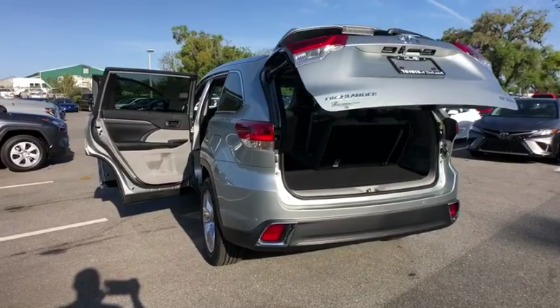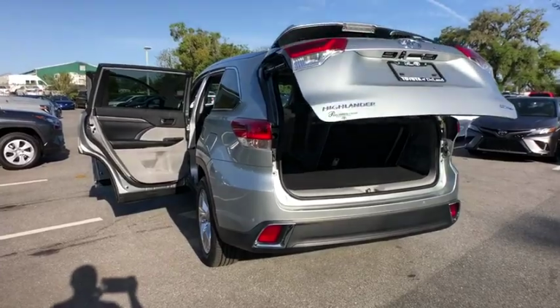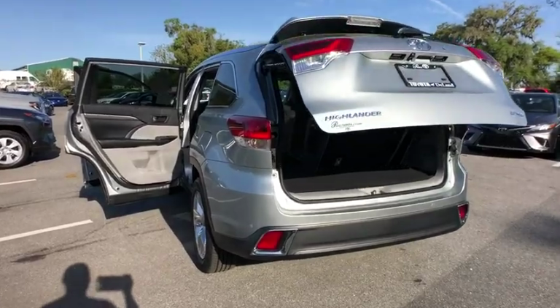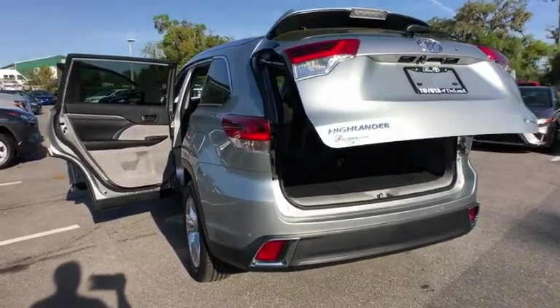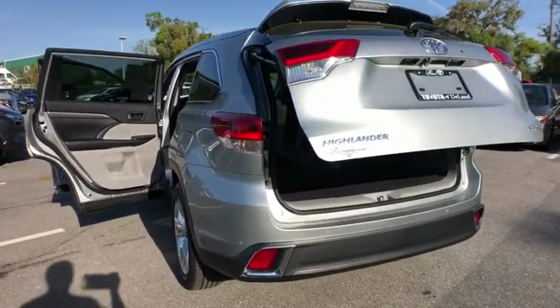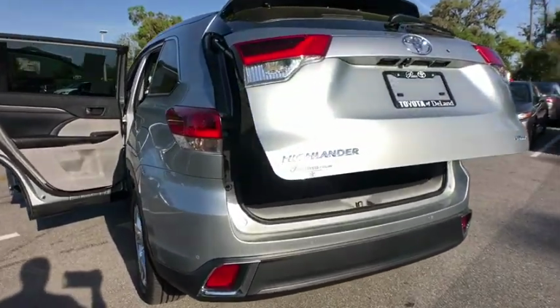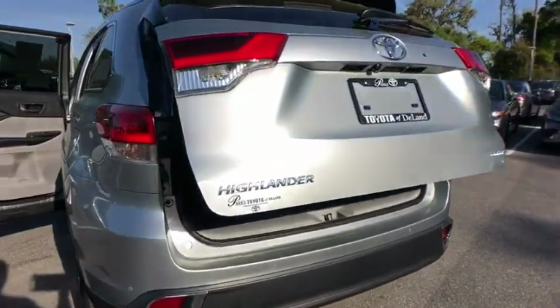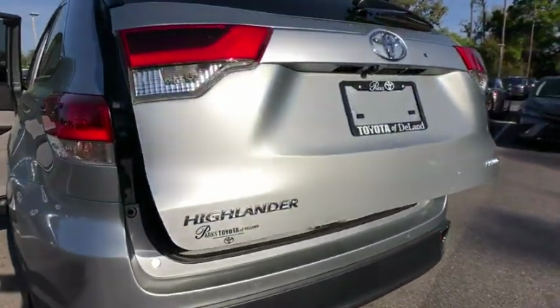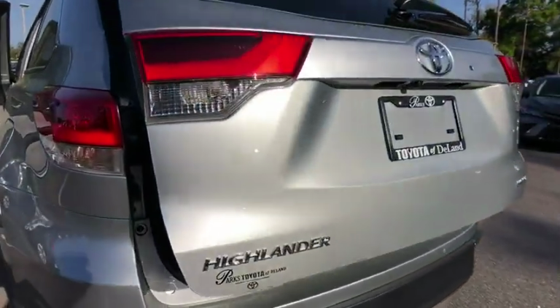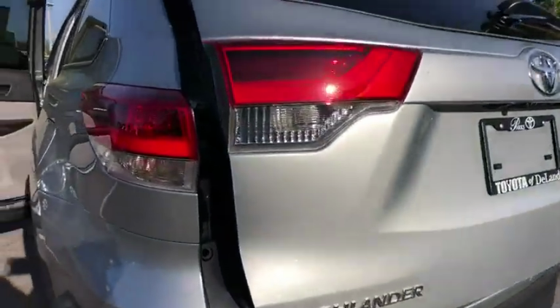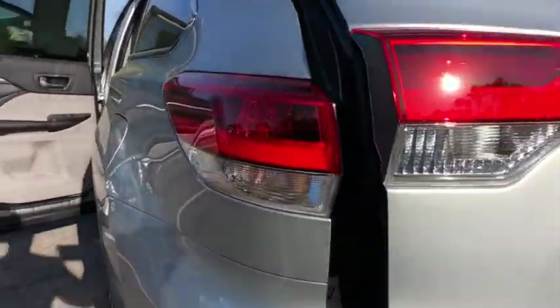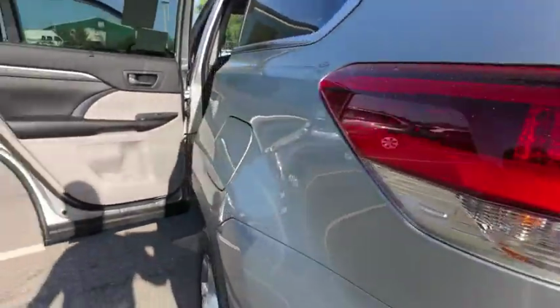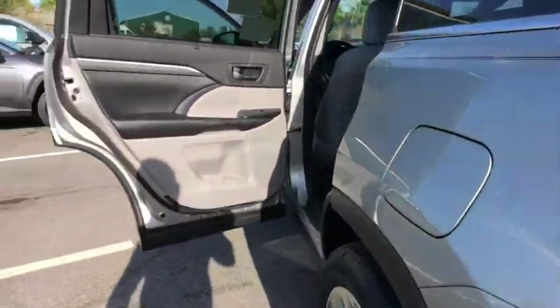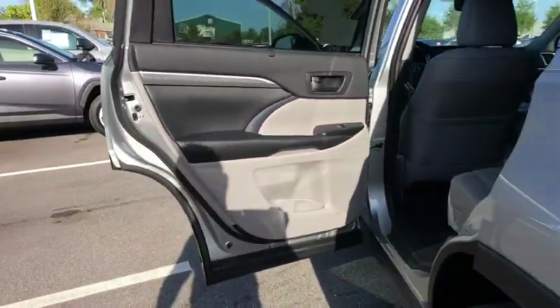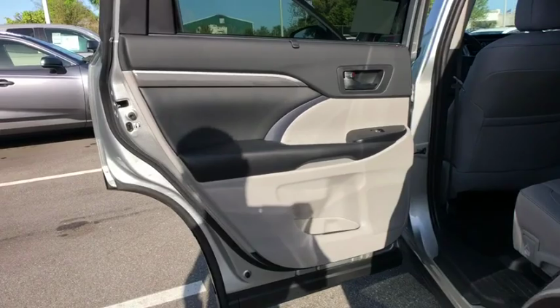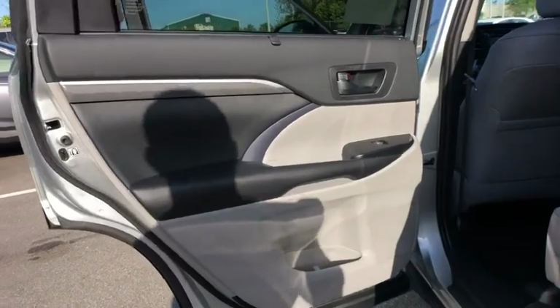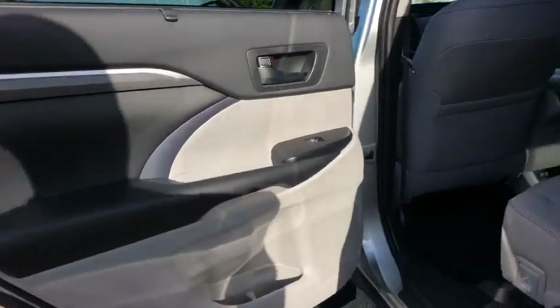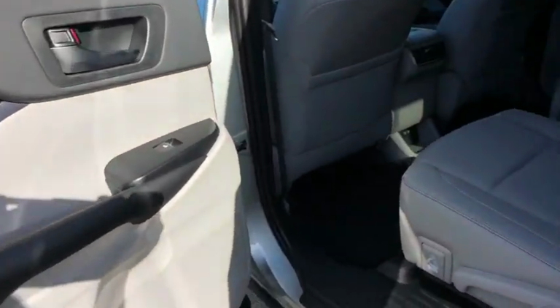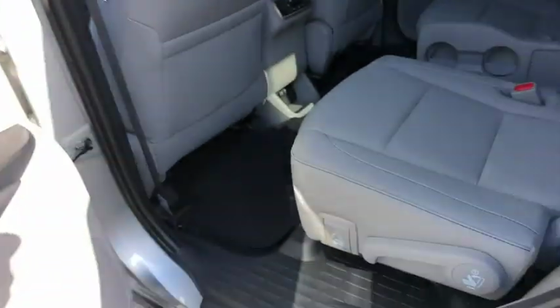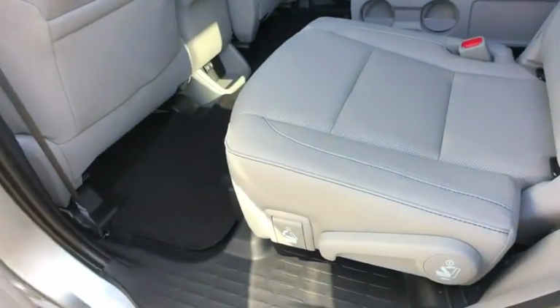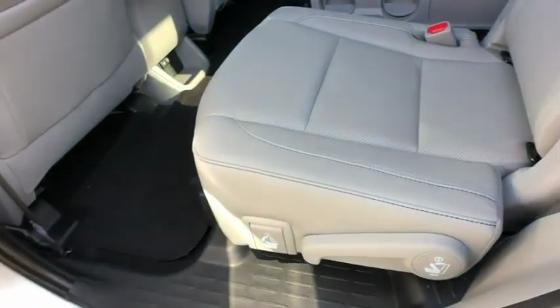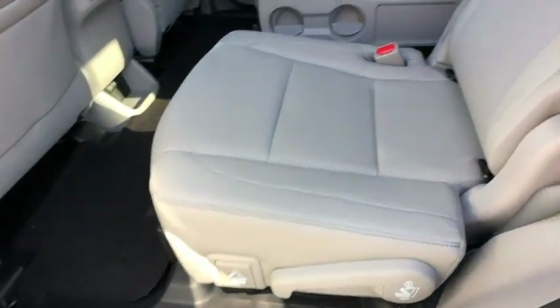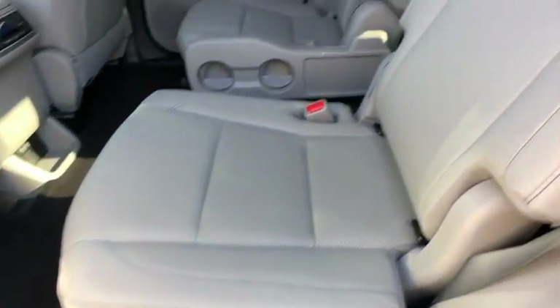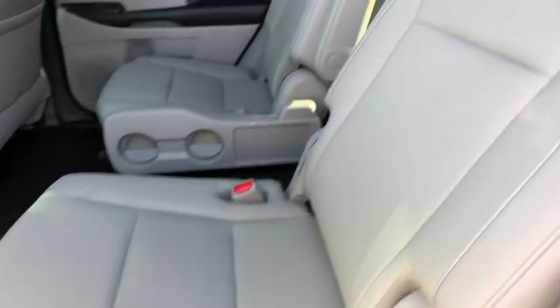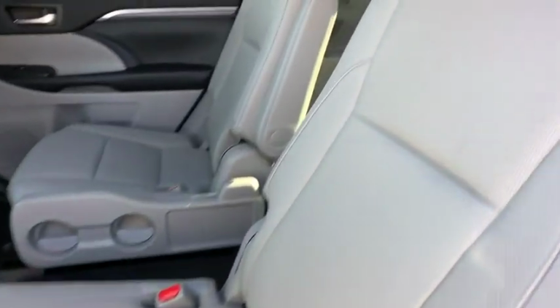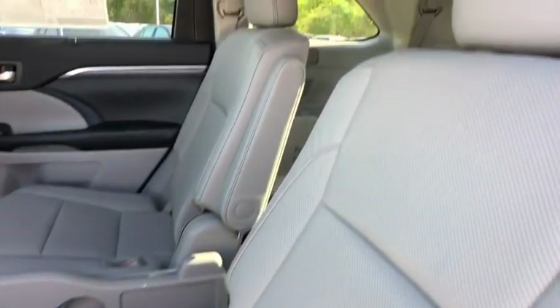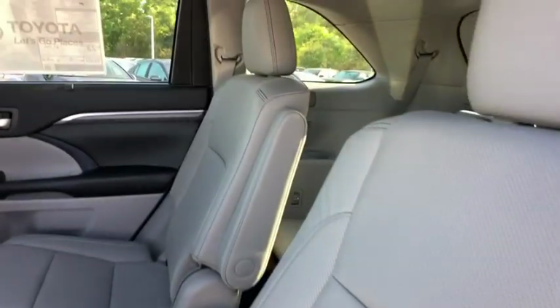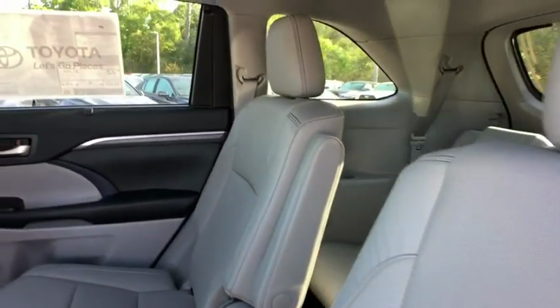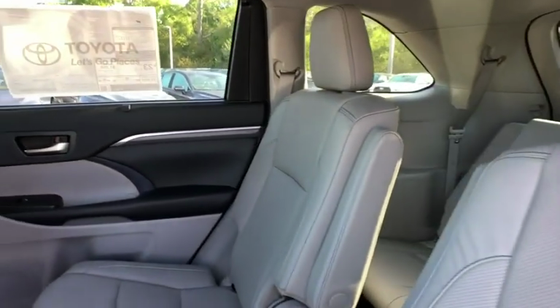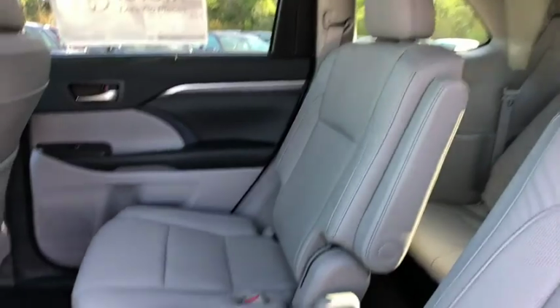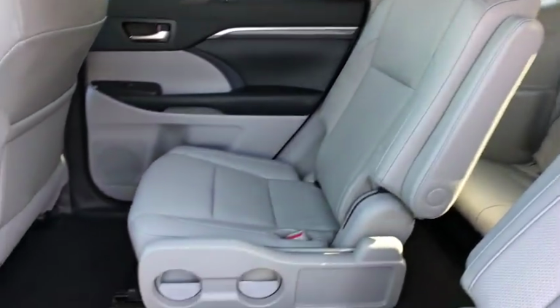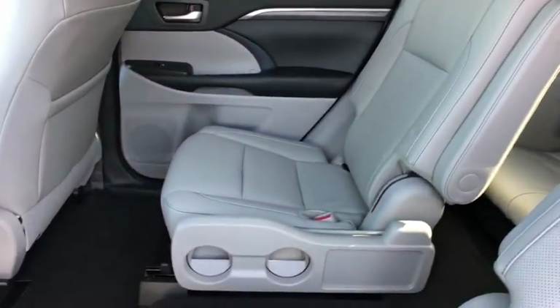Leather wrapped steering wheel, Bluetooth, power steering, adjustable steering wheel, hard disc drive media storage, cruise control, auto dimming rear view mirror, keyless start, four wheel disc brakes.